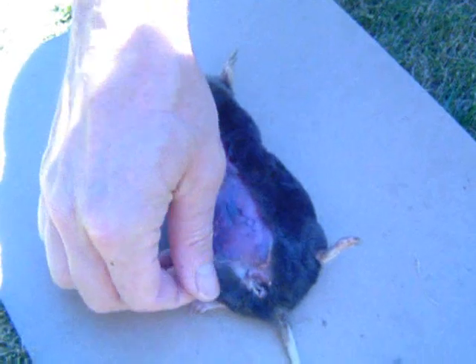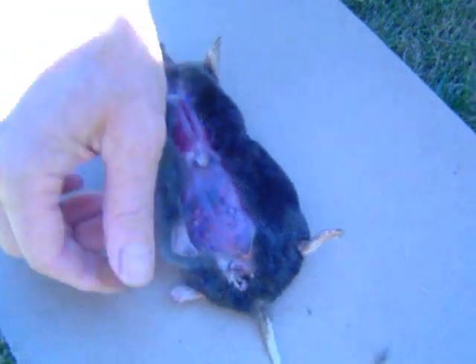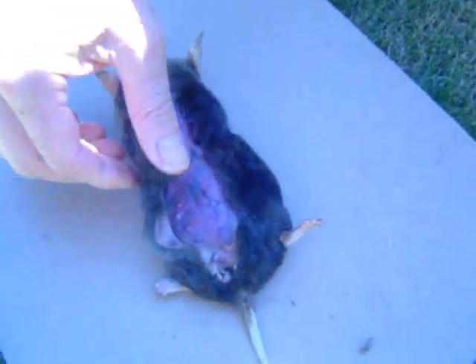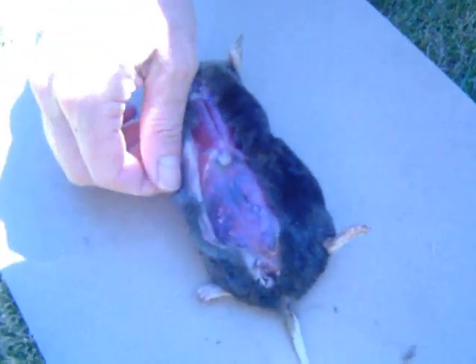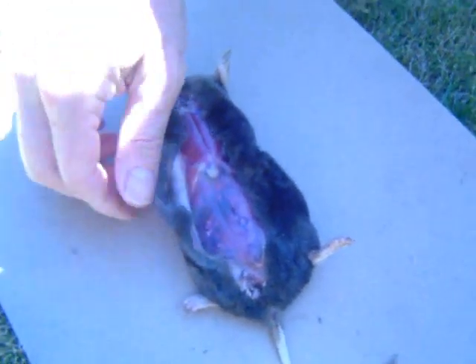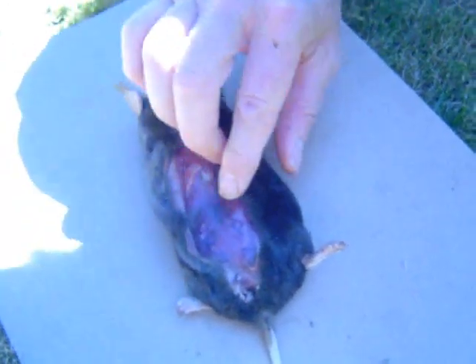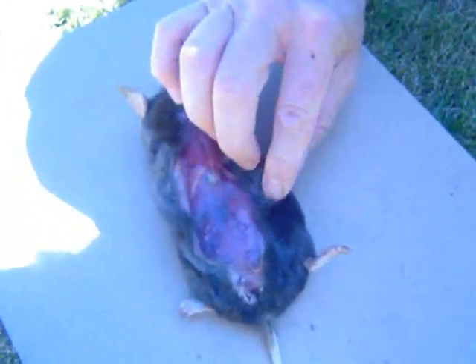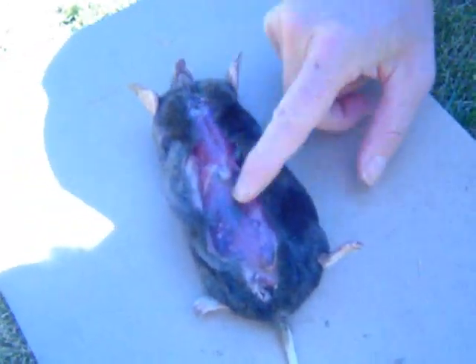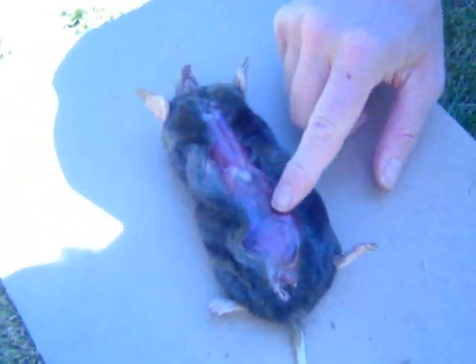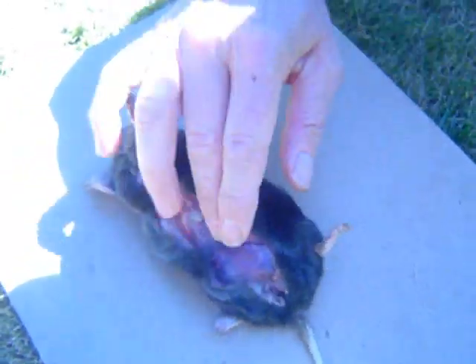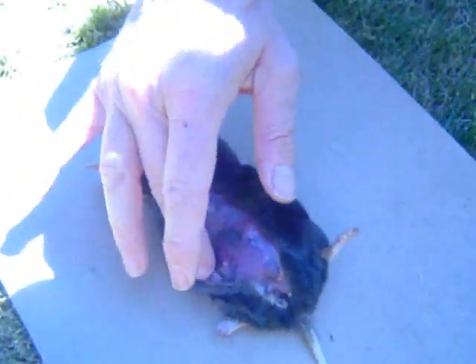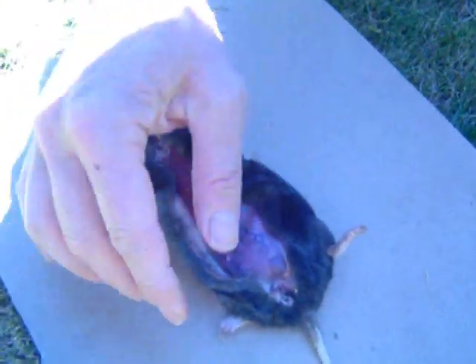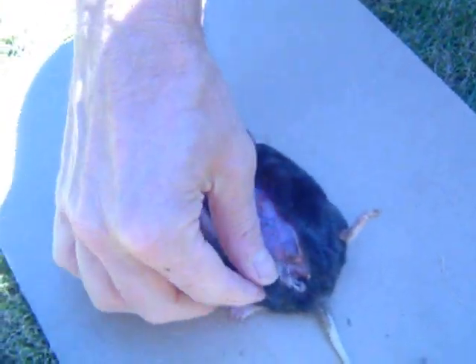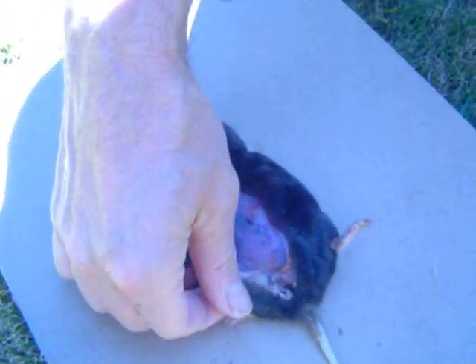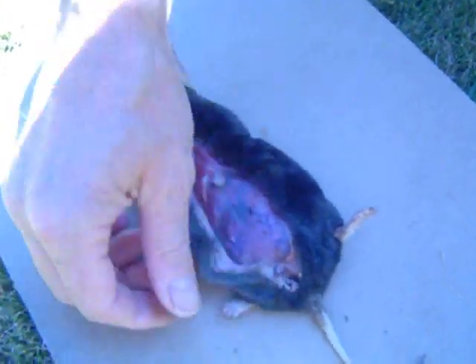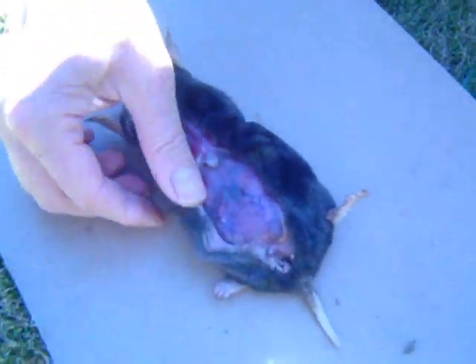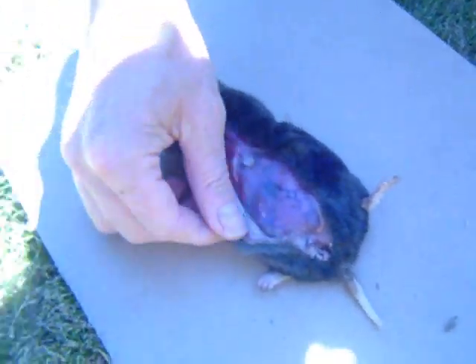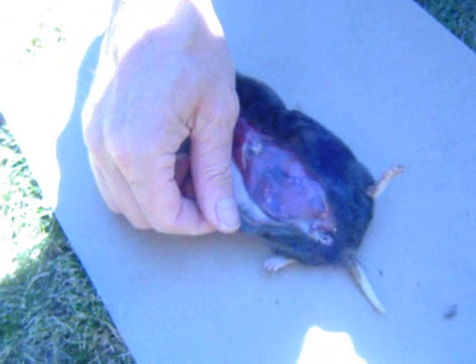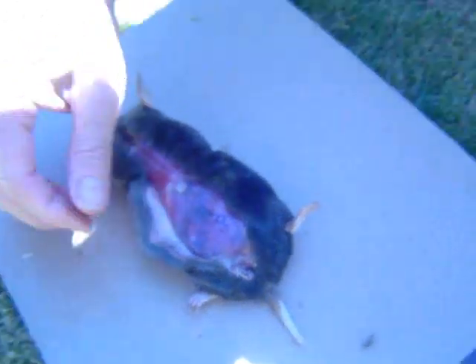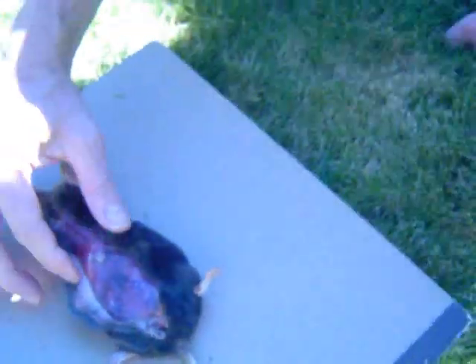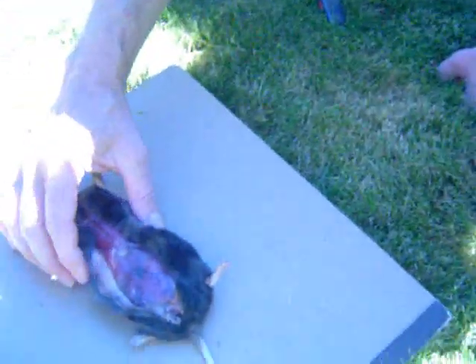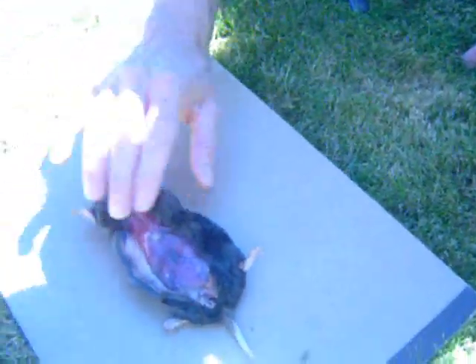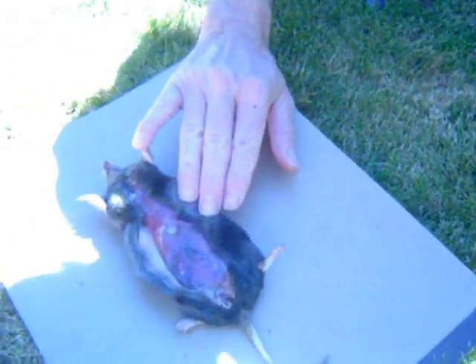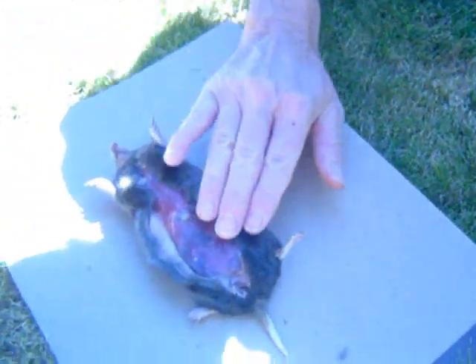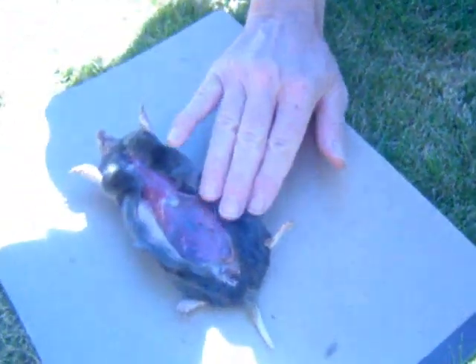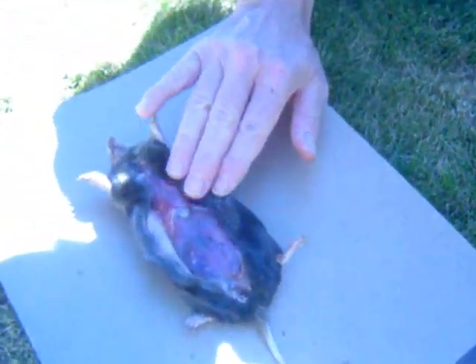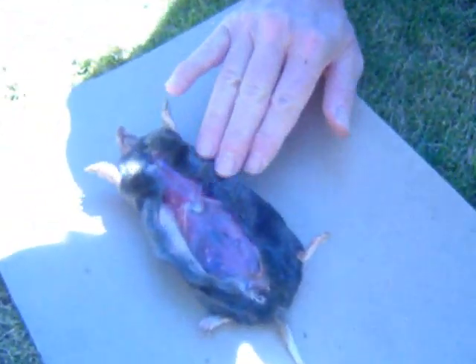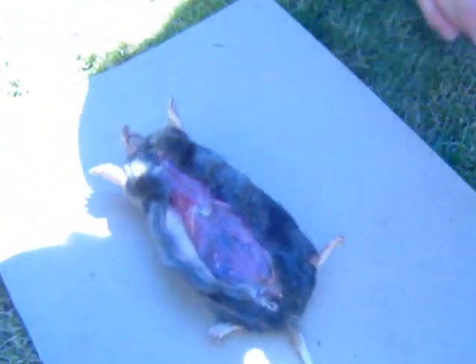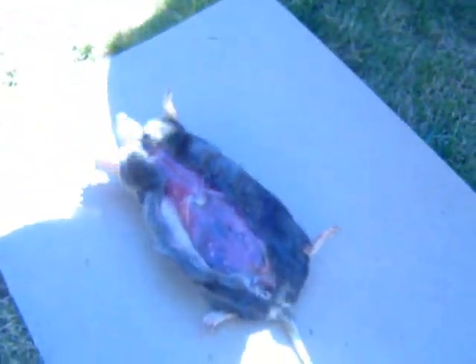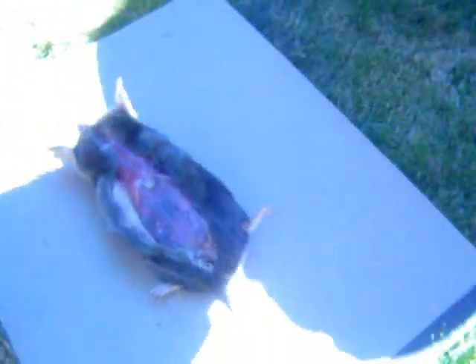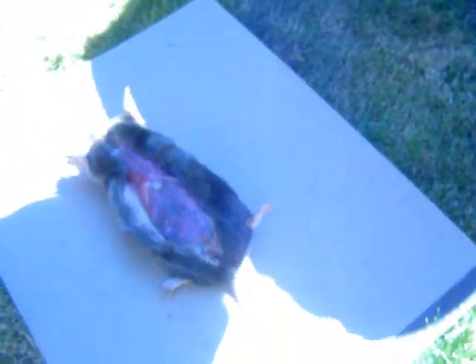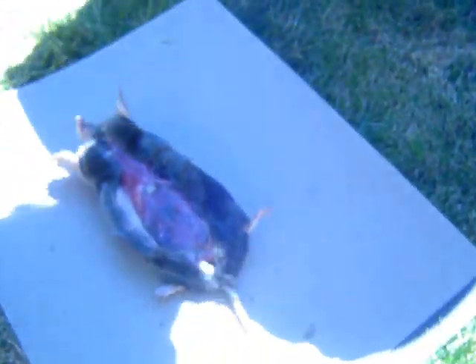Dad and I are skinning a mole. This is a mole he caught in our backyard, and we're doing an autopsy of it — a skinning autopsy.